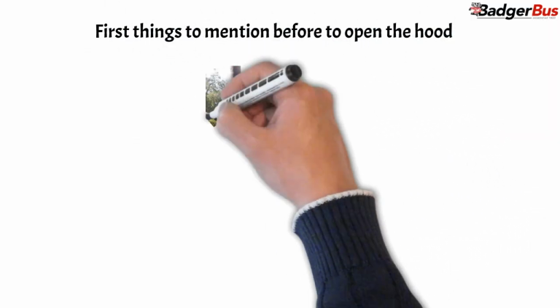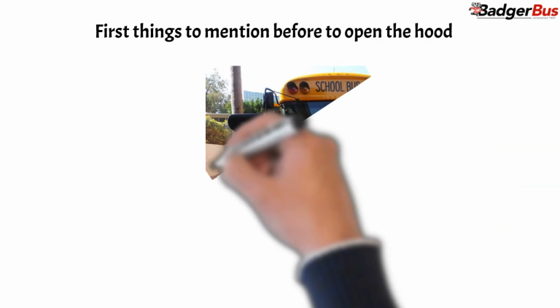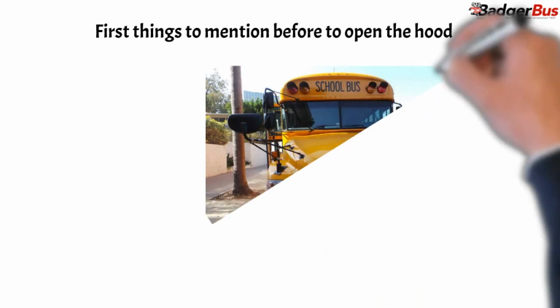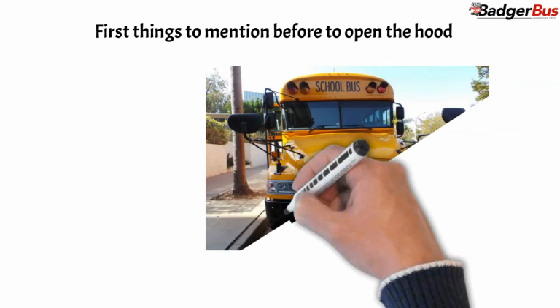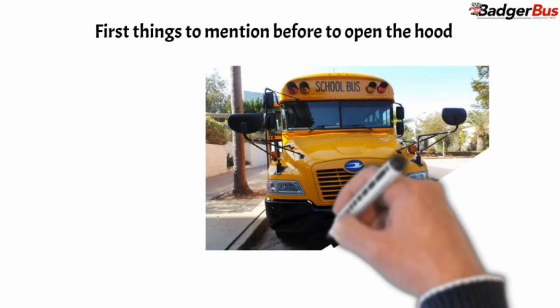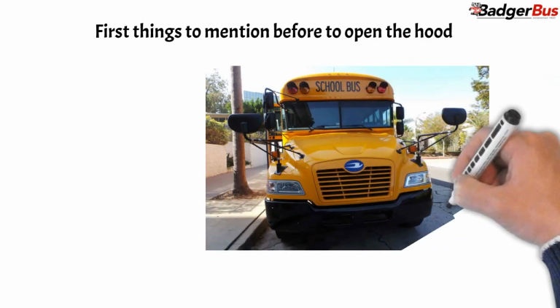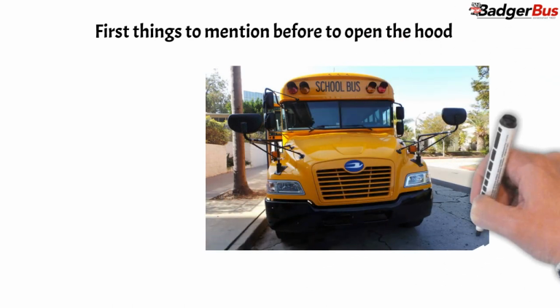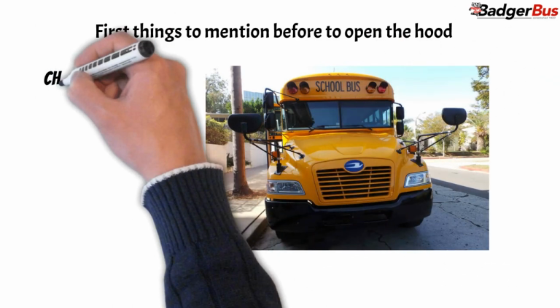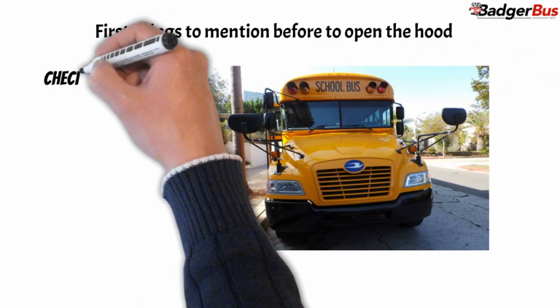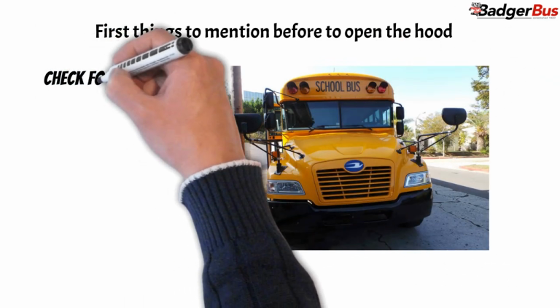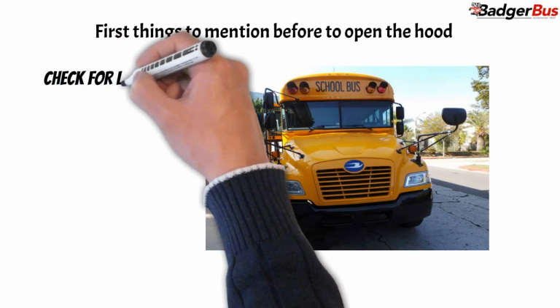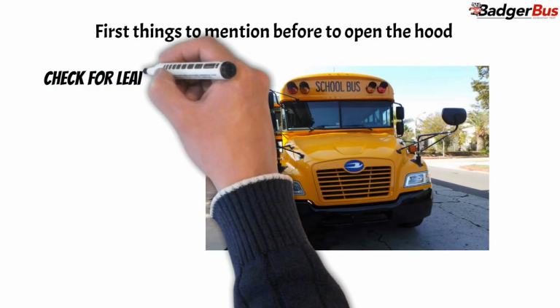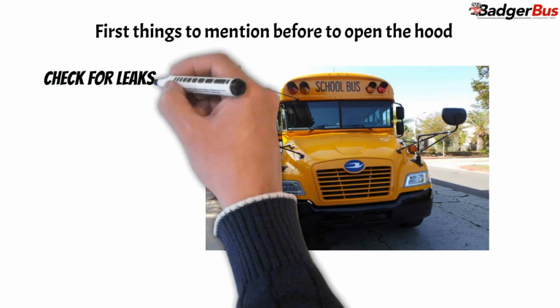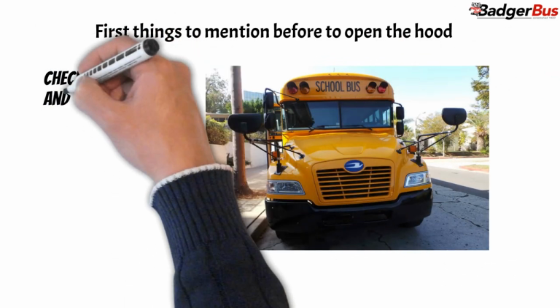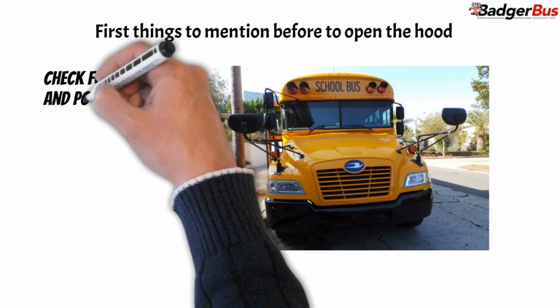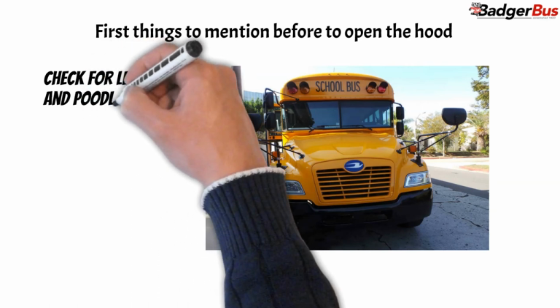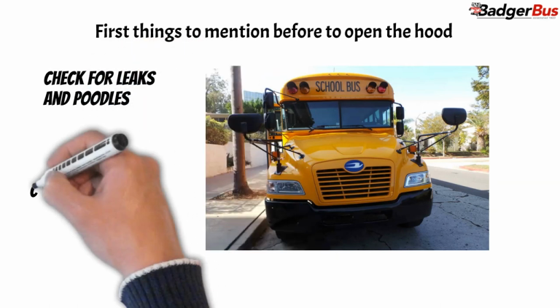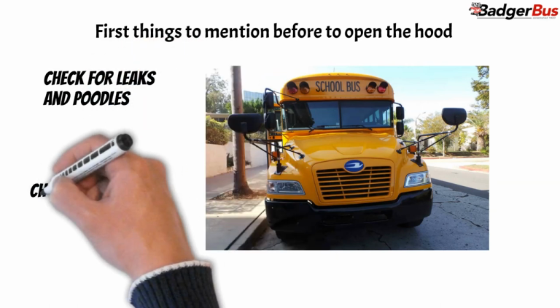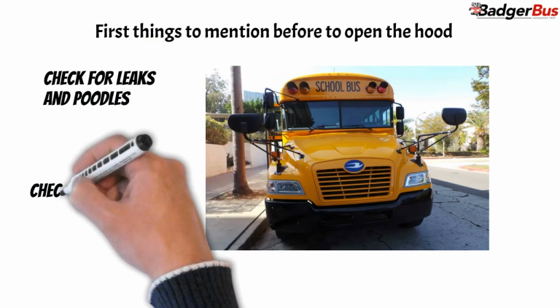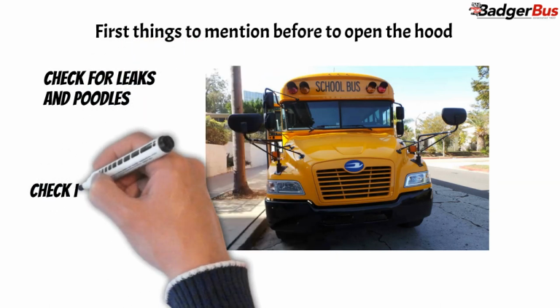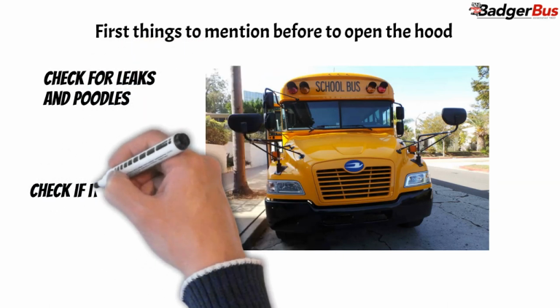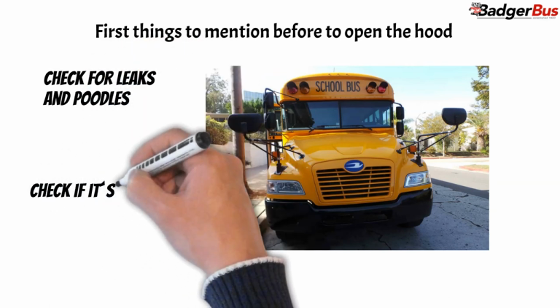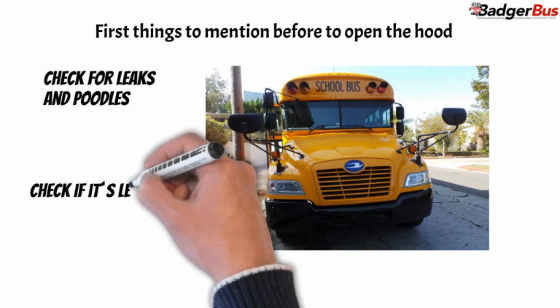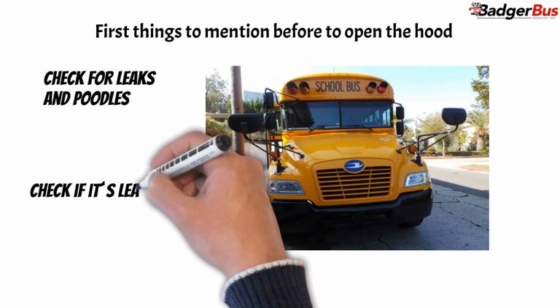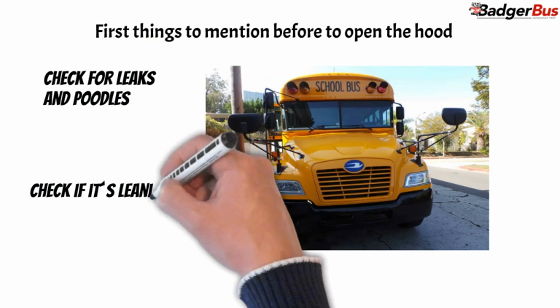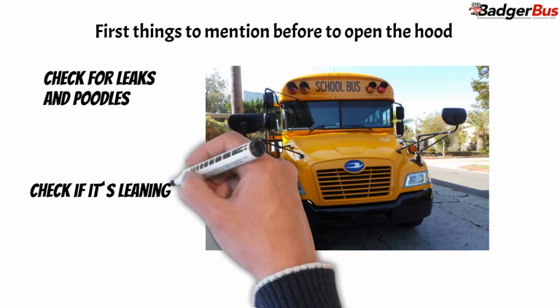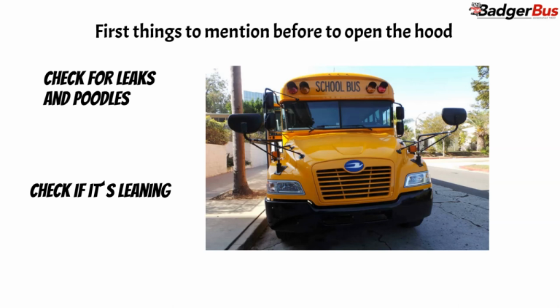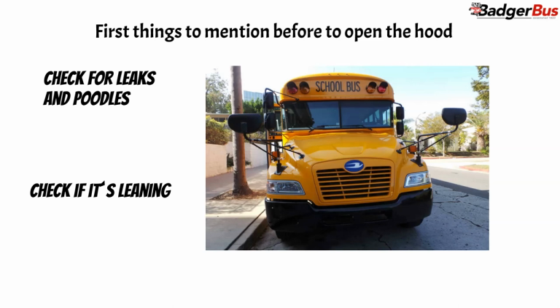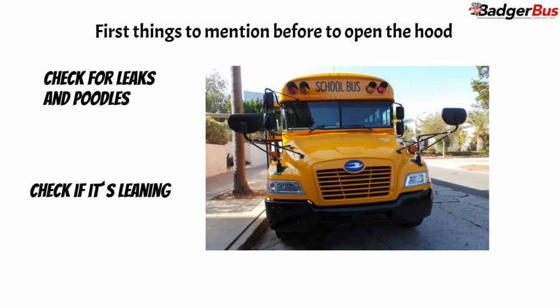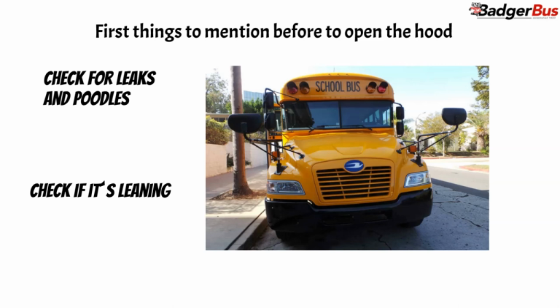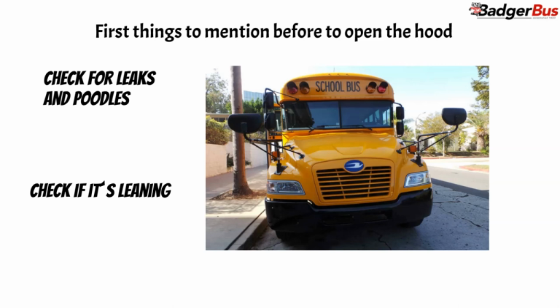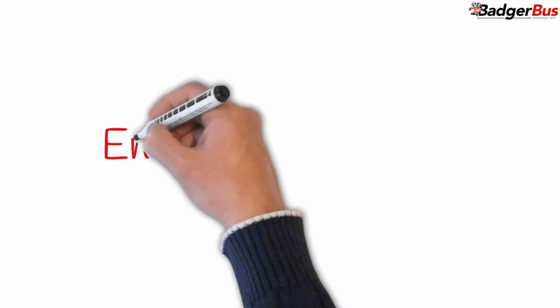Before opening the hood we need to check and mention two things. First, there are no leaks or puddles behind the engine compartment. Second, the bus is not leaning side to side or front to back.